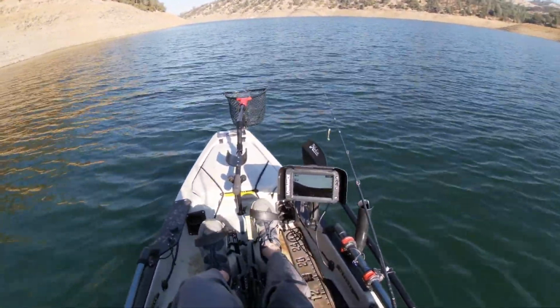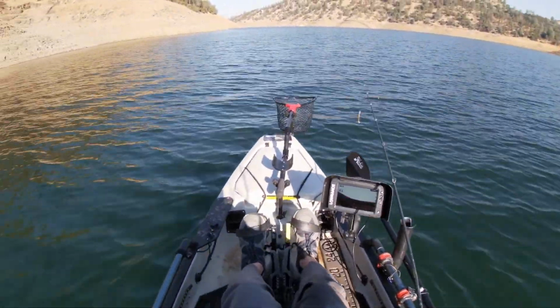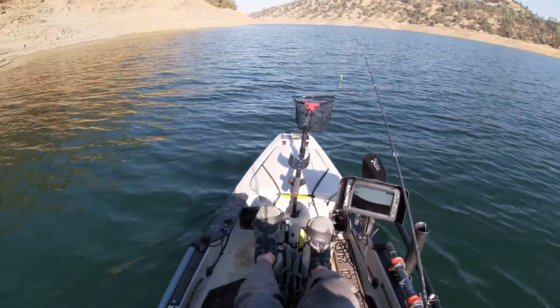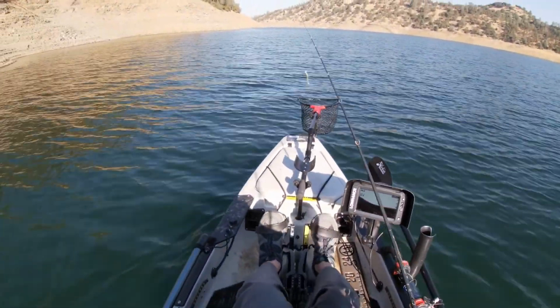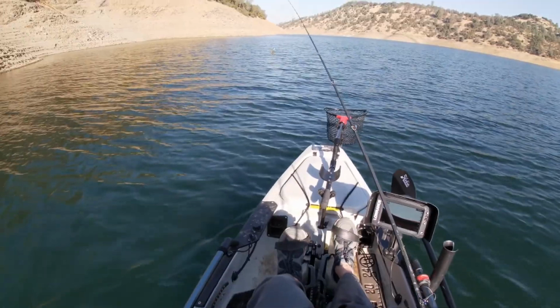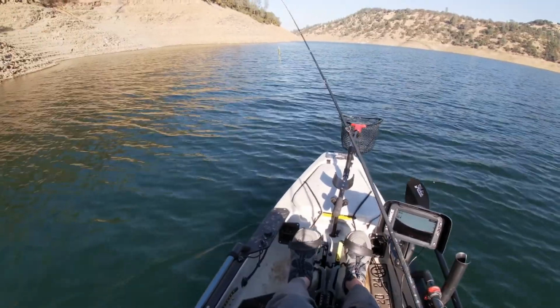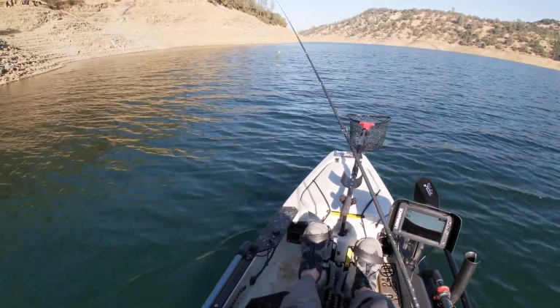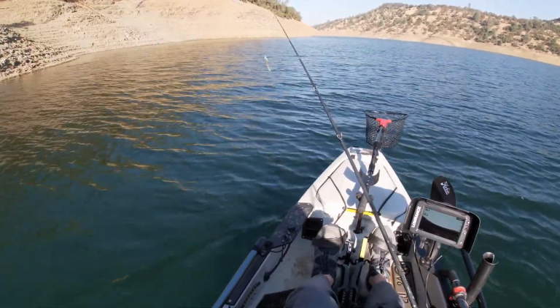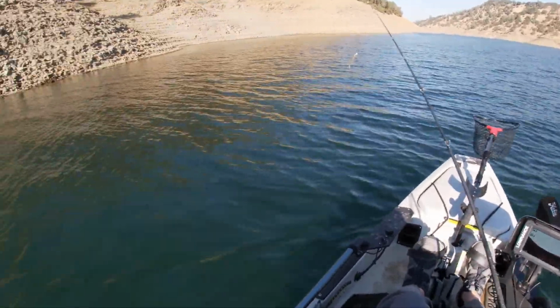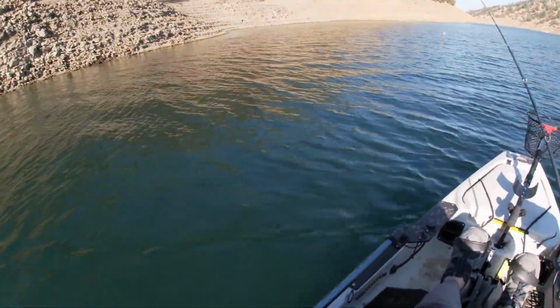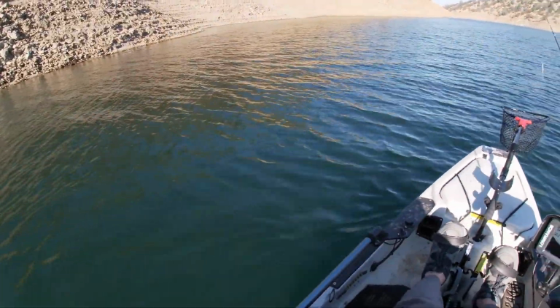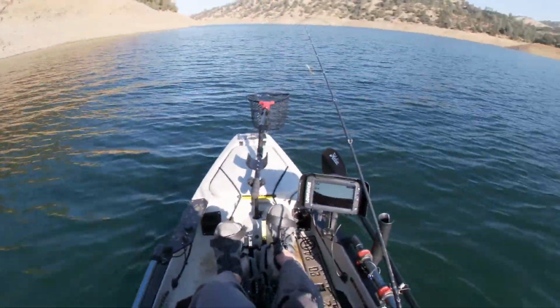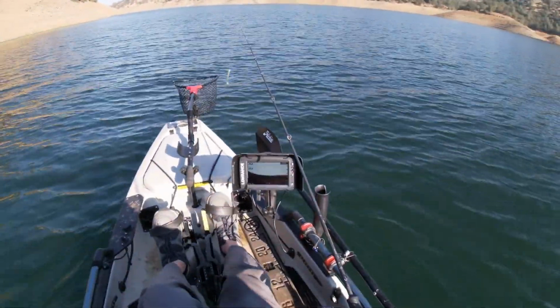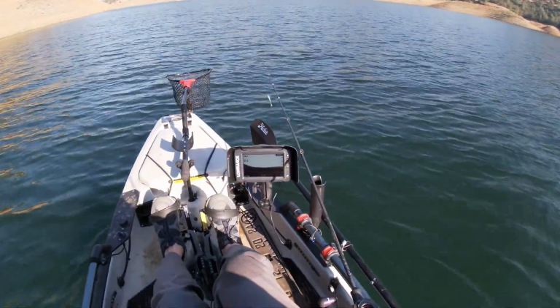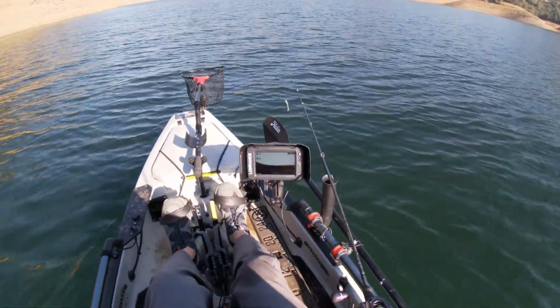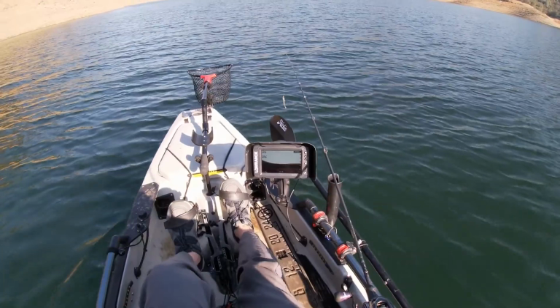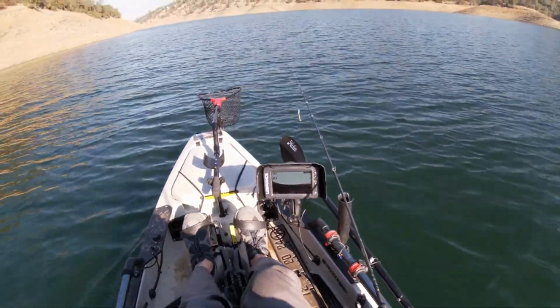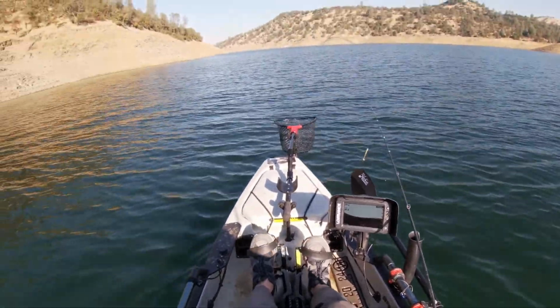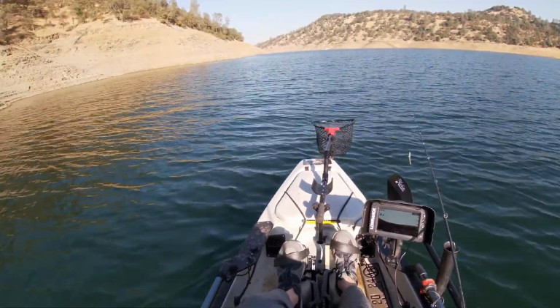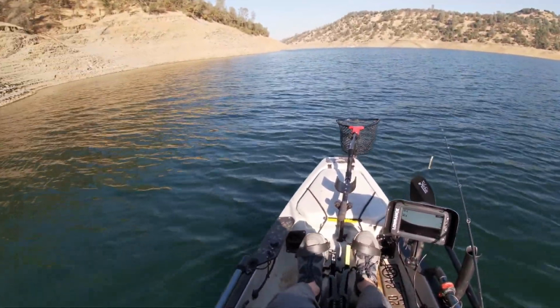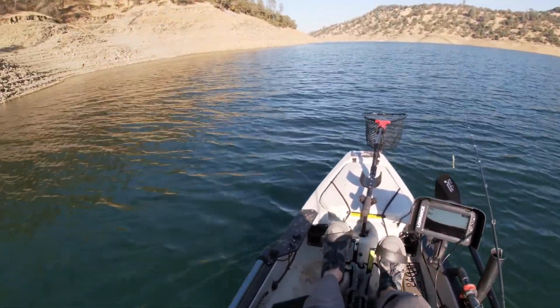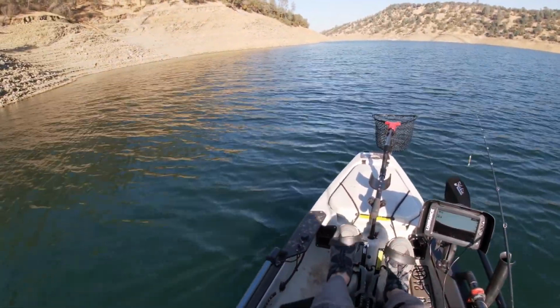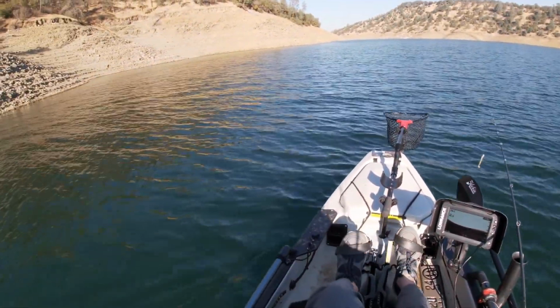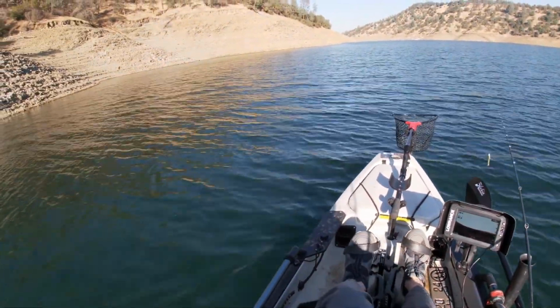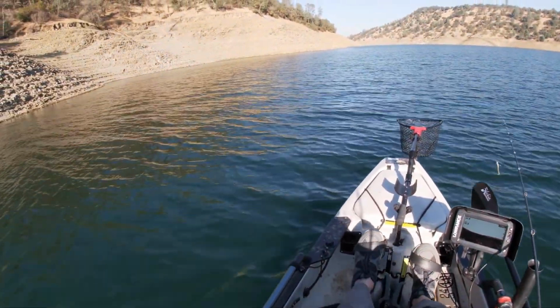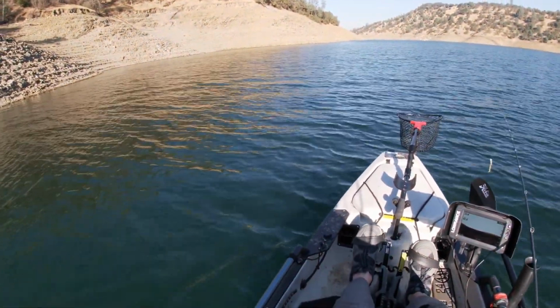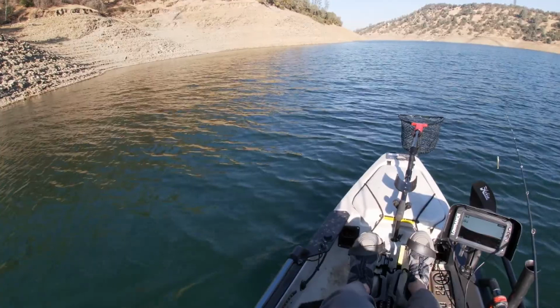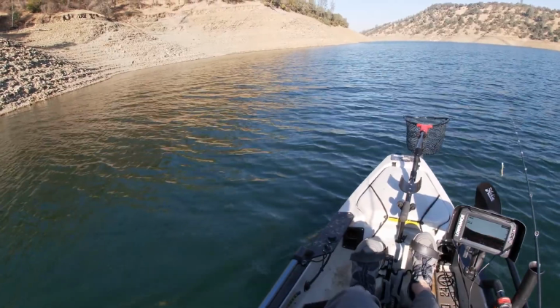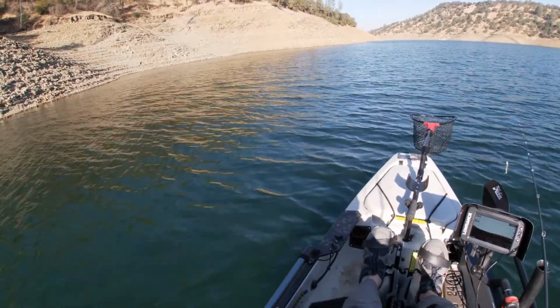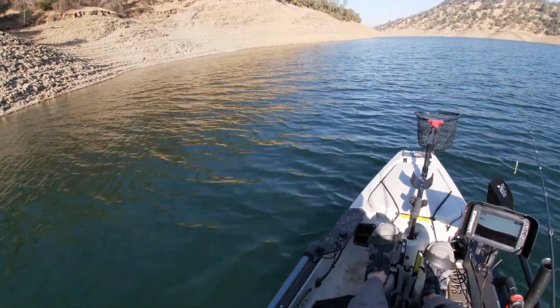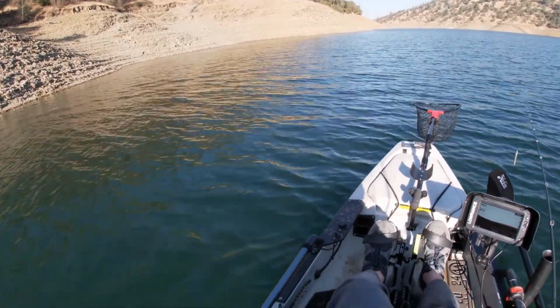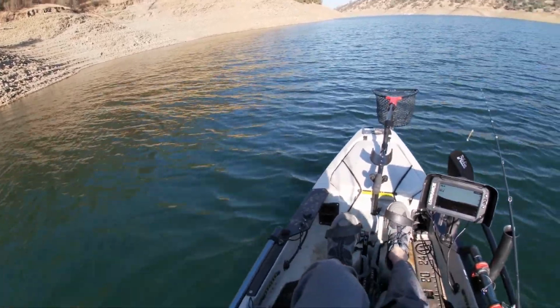I caught one on a spinnerbait earlier, and then the one just now was right here off this point, off of this little jig. It is Thursday, last week of October.